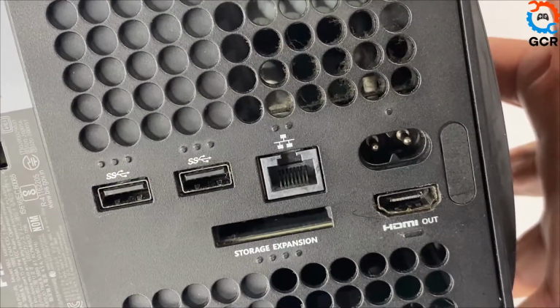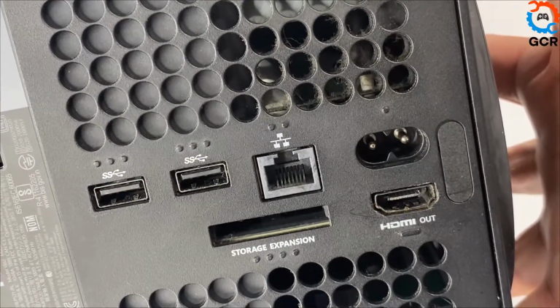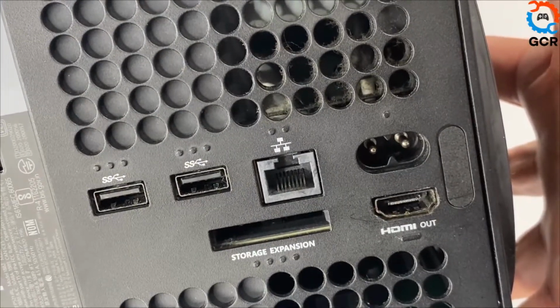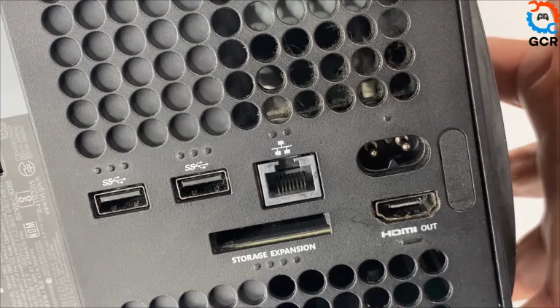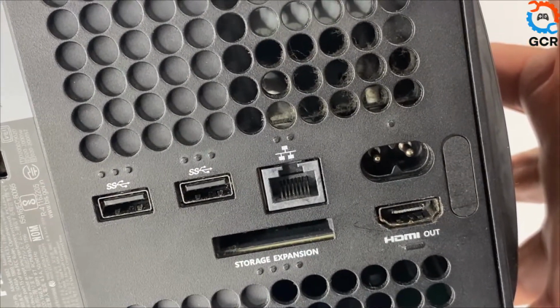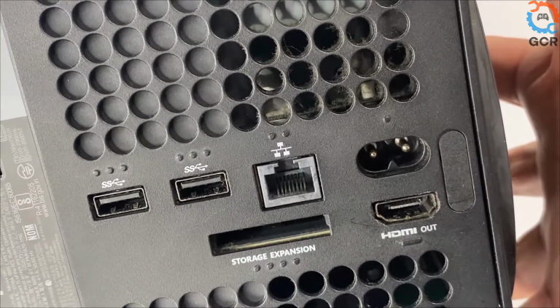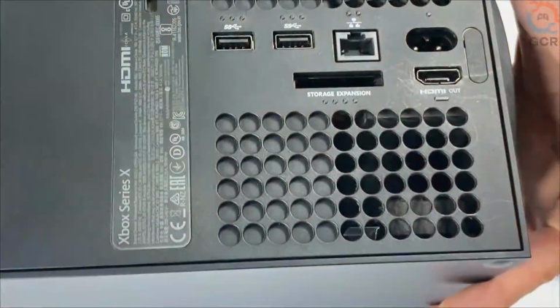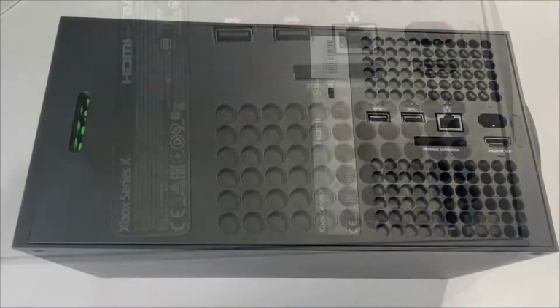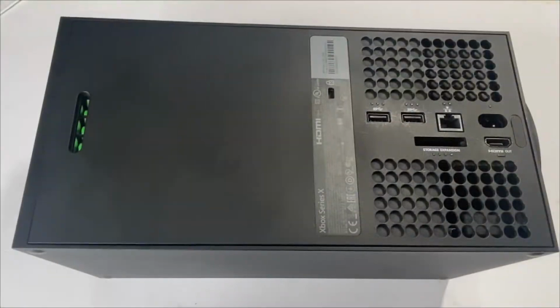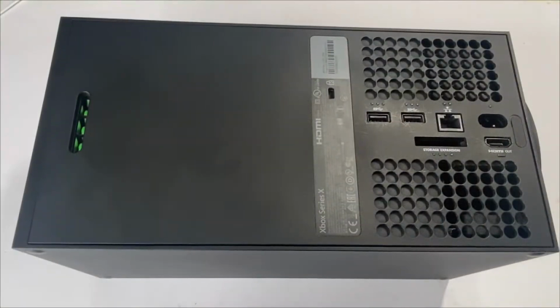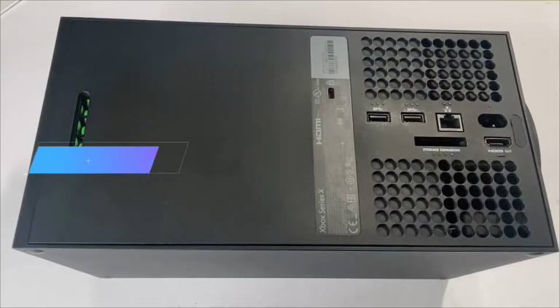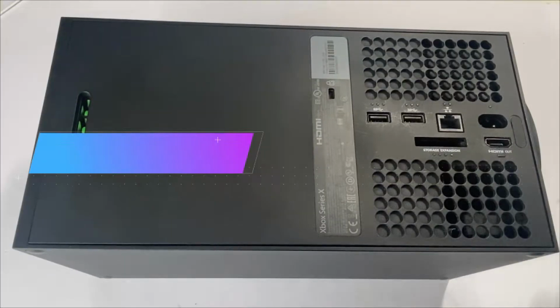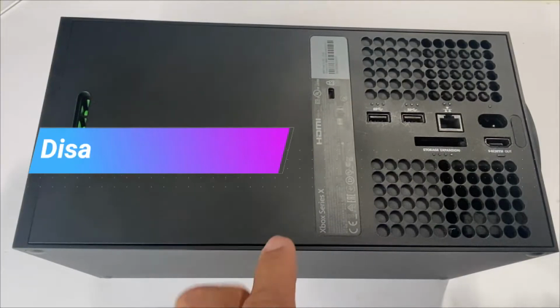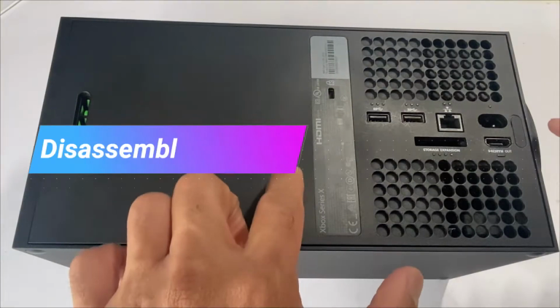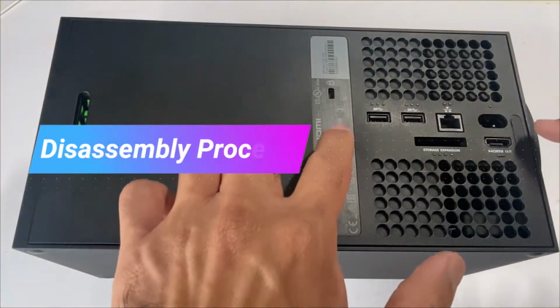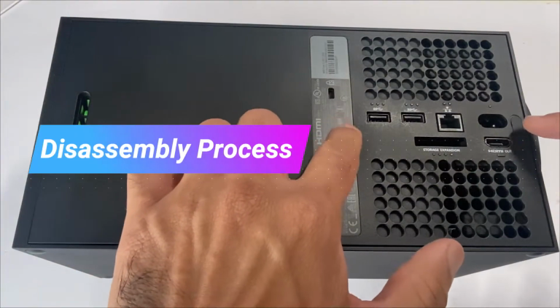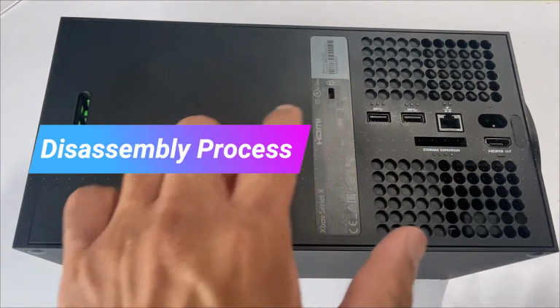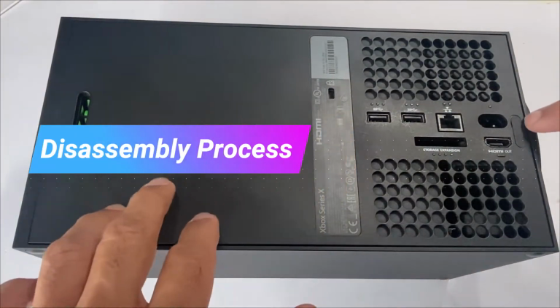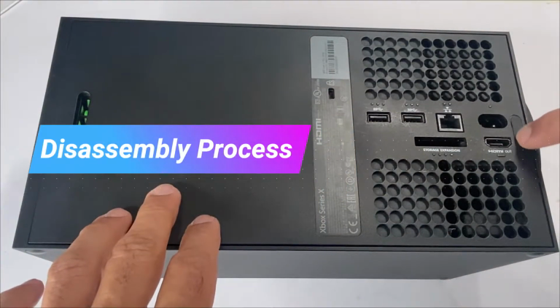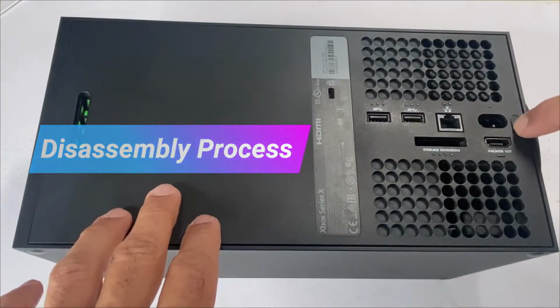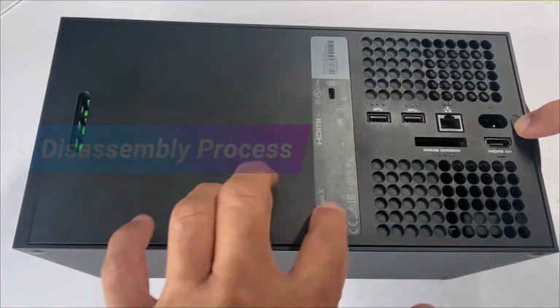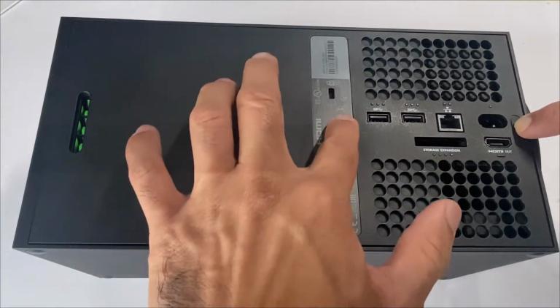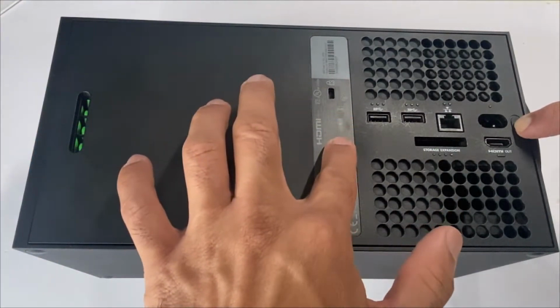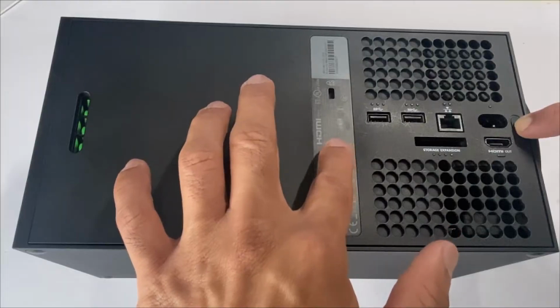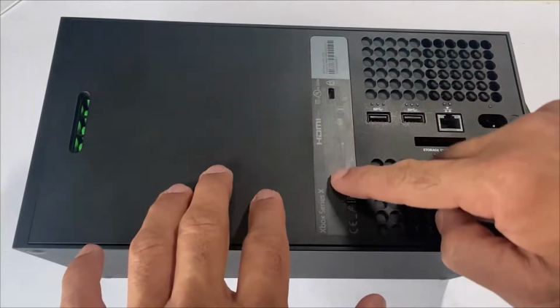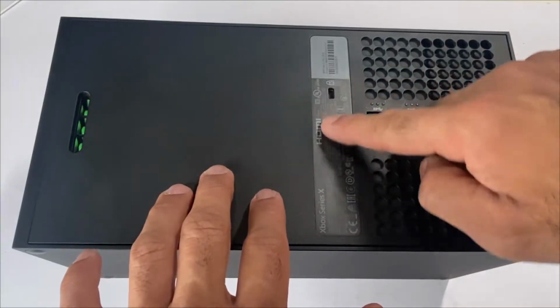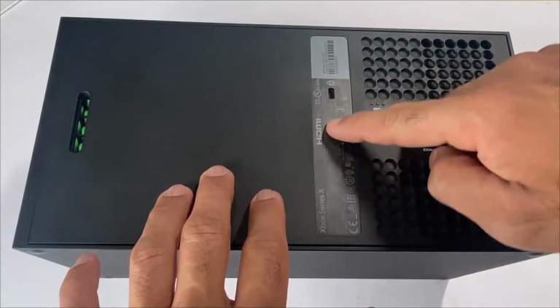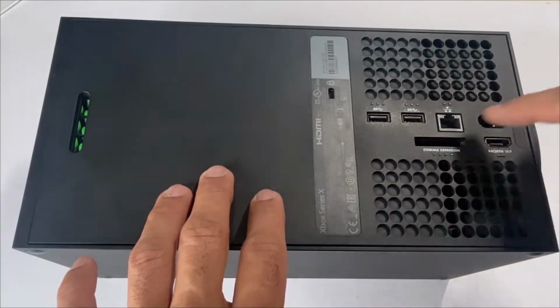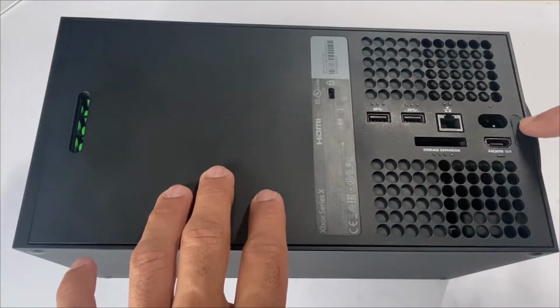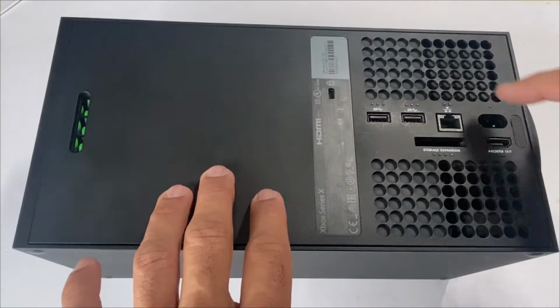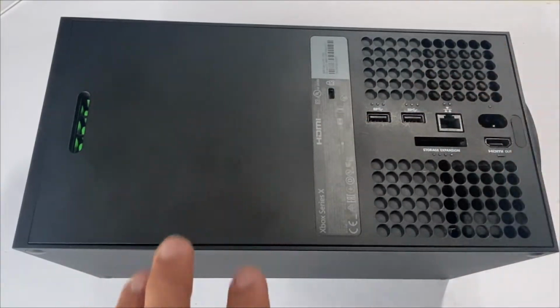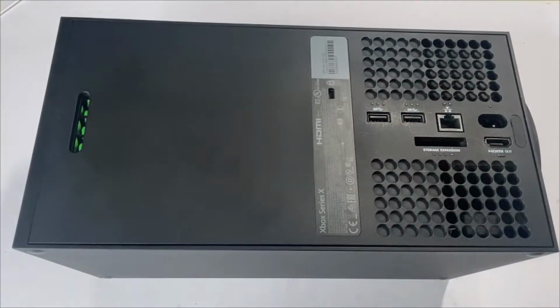Let's open up the console. We'll be removing the two green screws — there's one under this cover and one under the warranty seal. Peel the warranty sticker off, take this out, and take out the two screws.